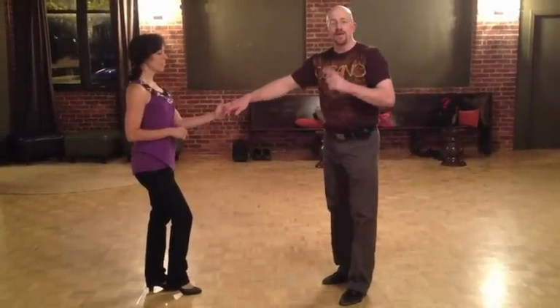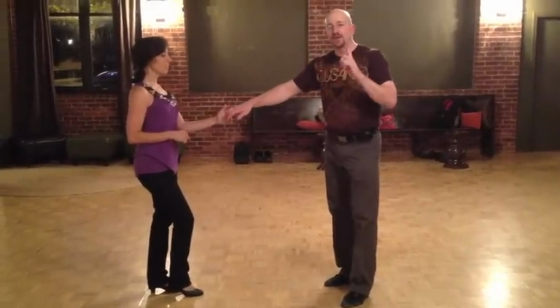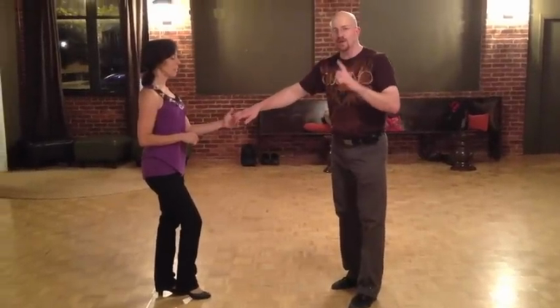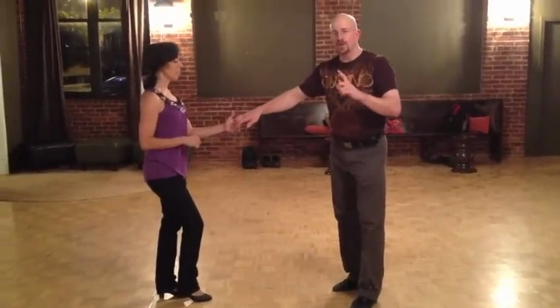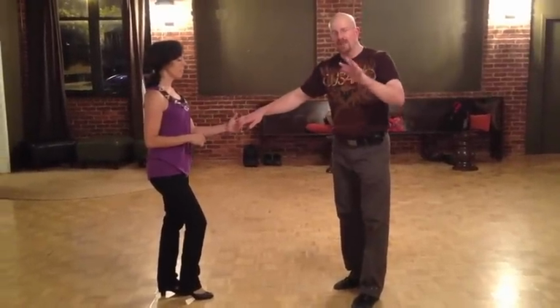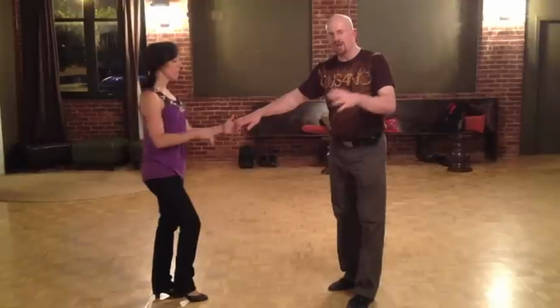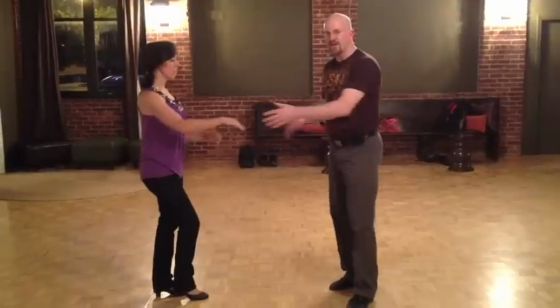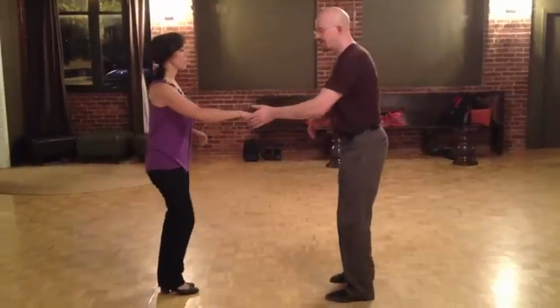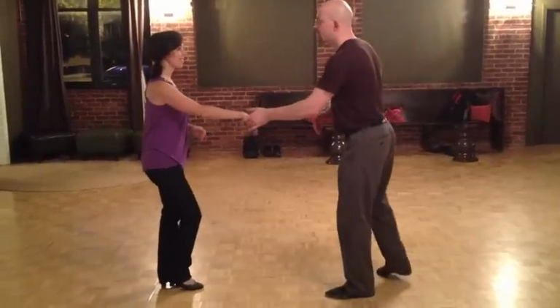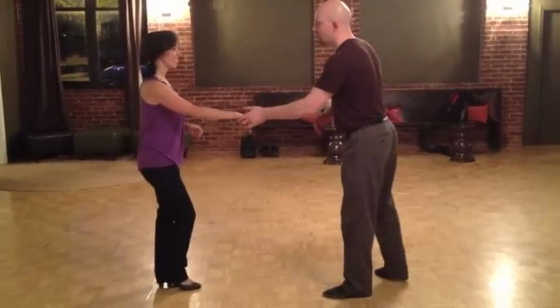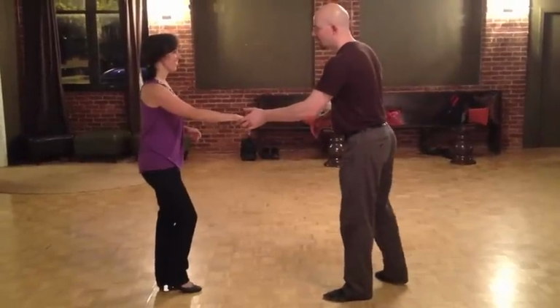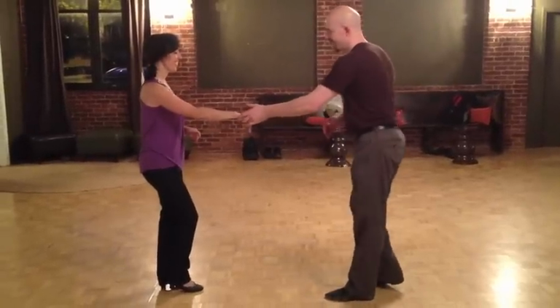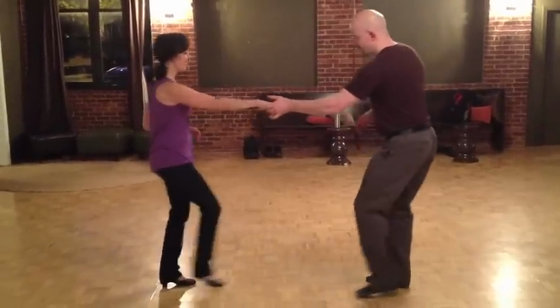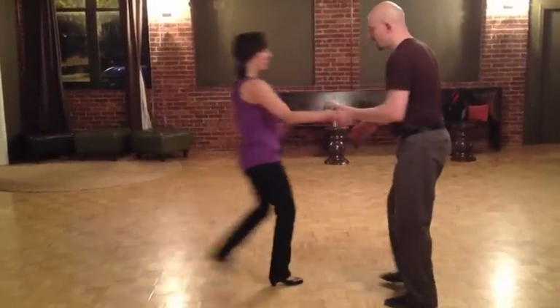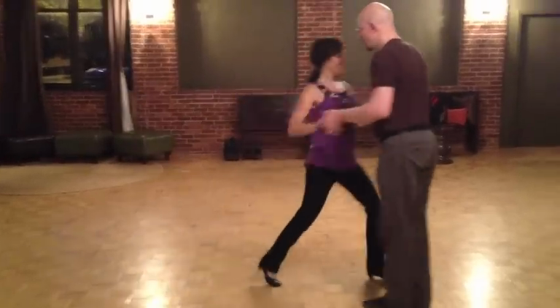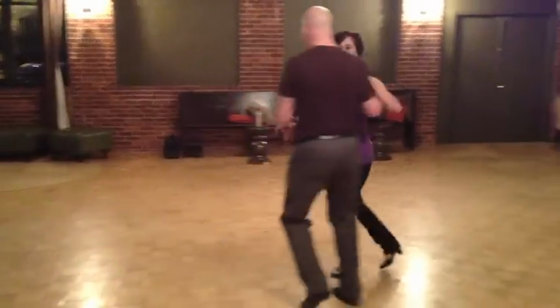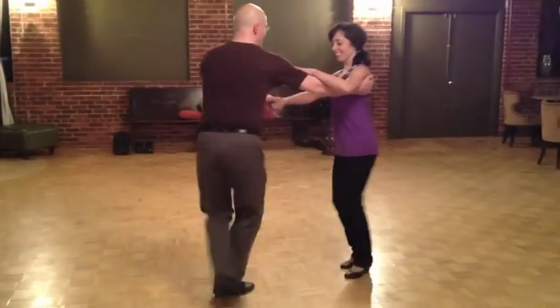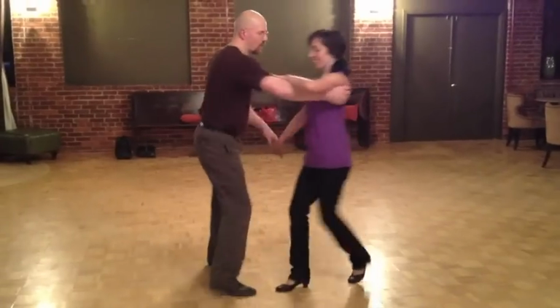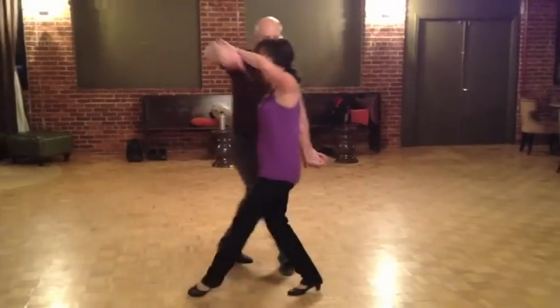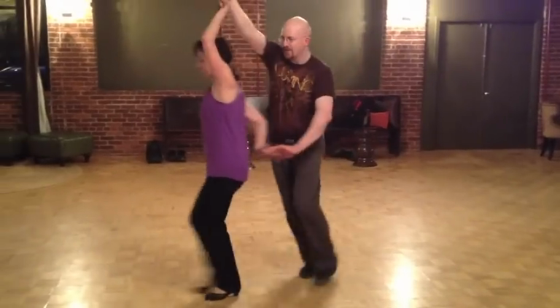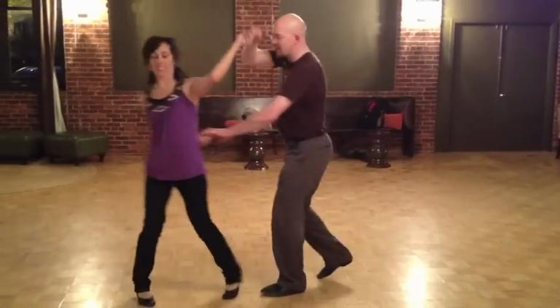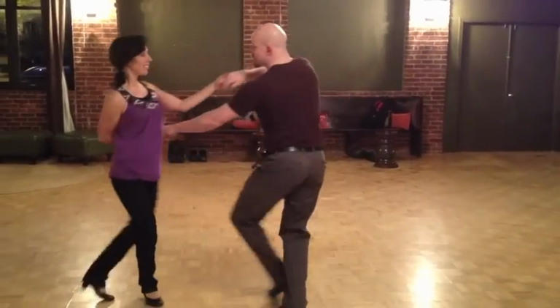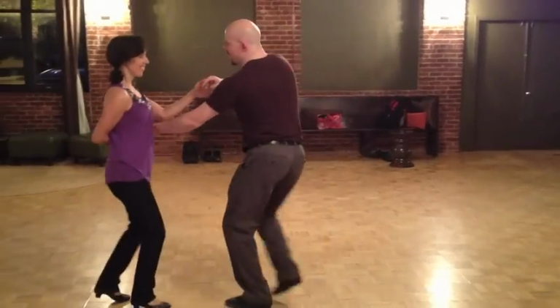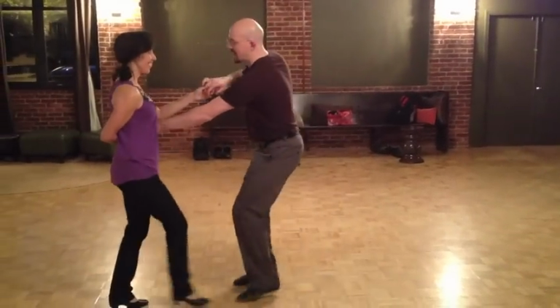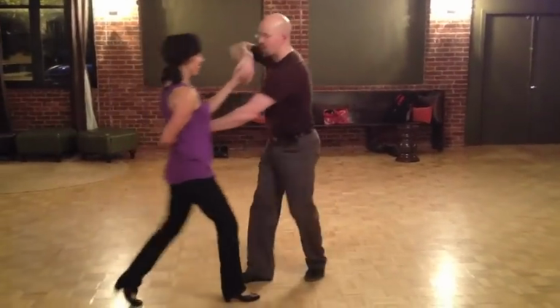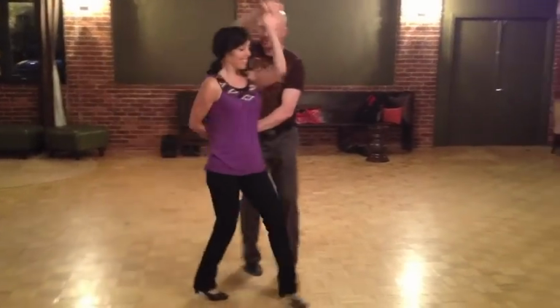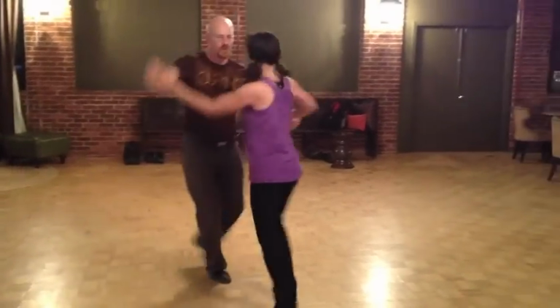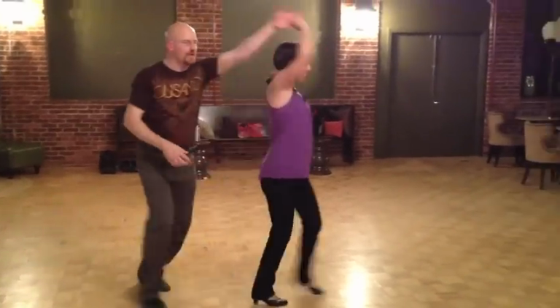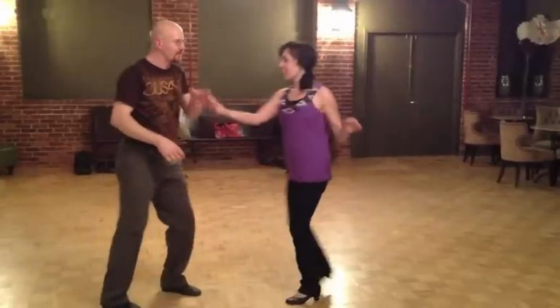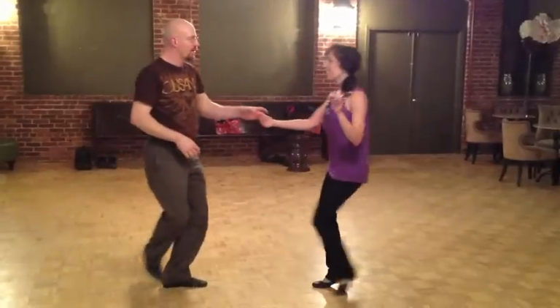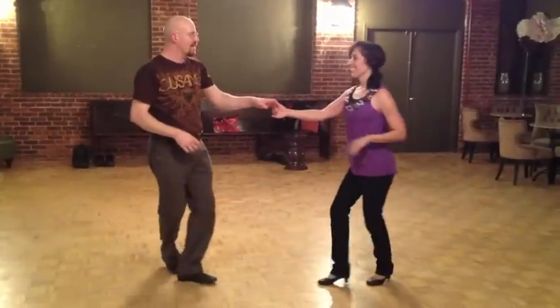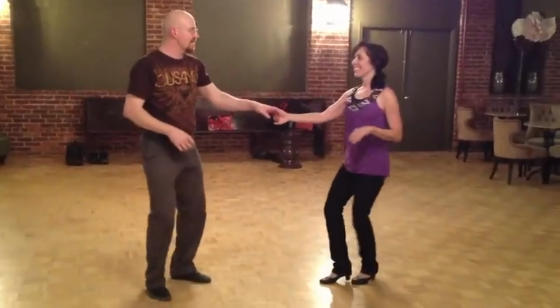And then we had the leader's version that got a little funky. Good luck. One, two, three, and four, five, six, seven, and eight. One, two, three, and four, five, and six.